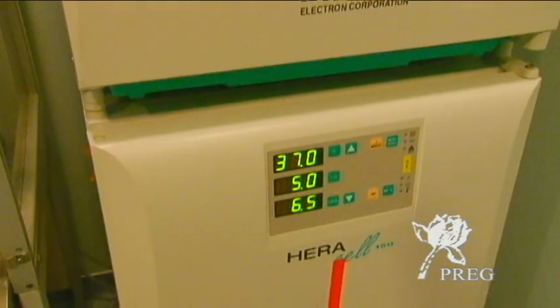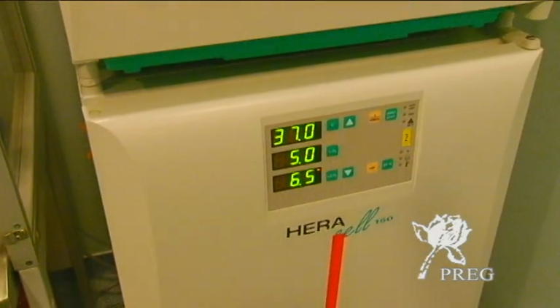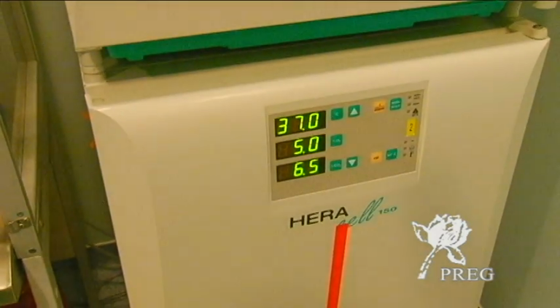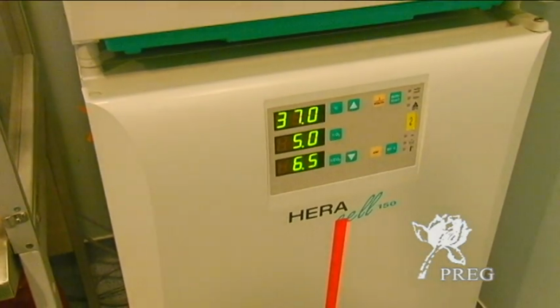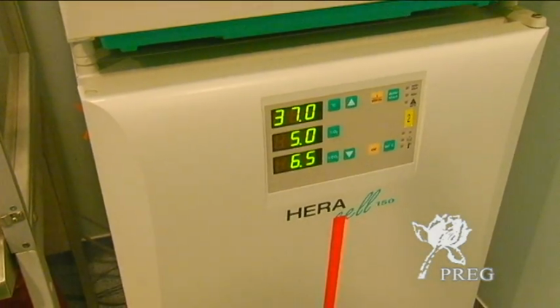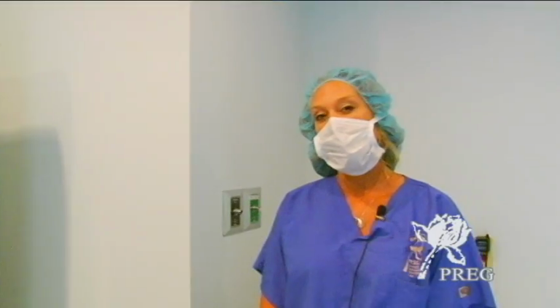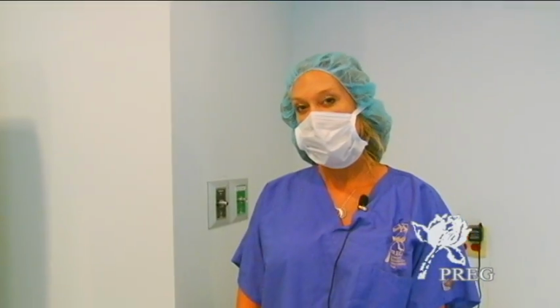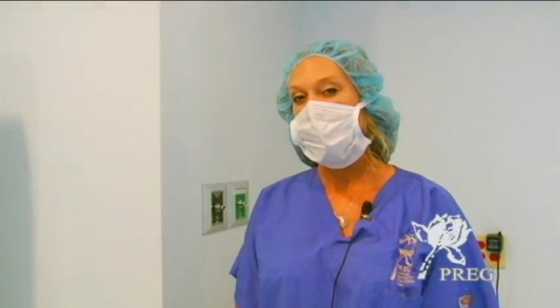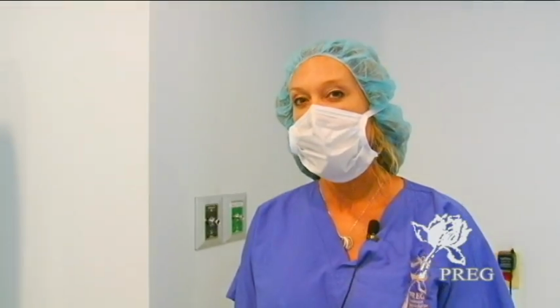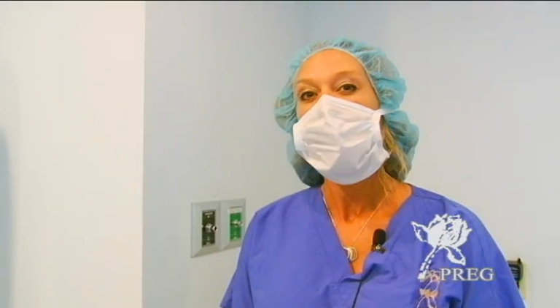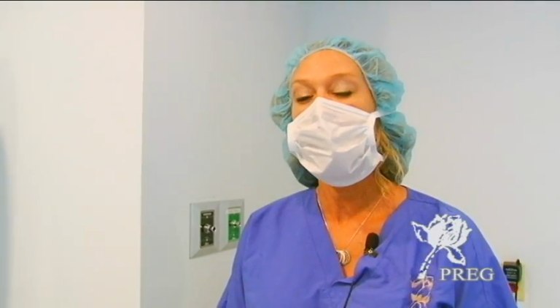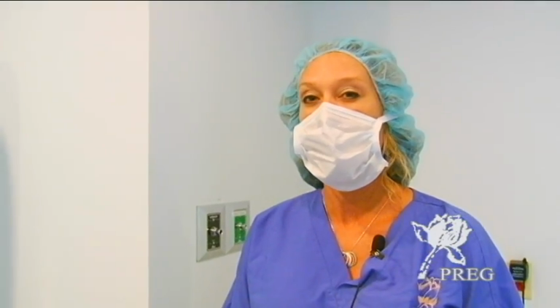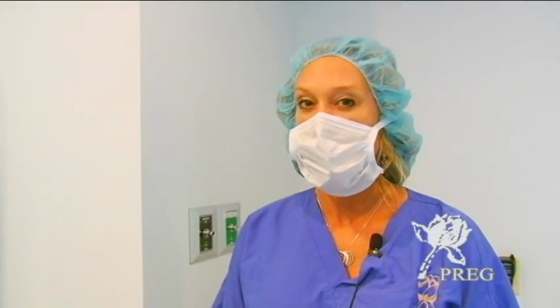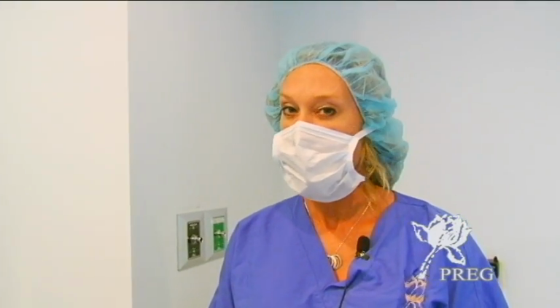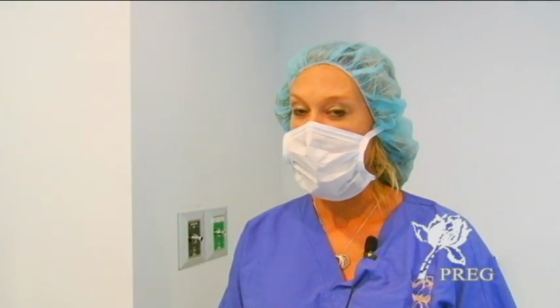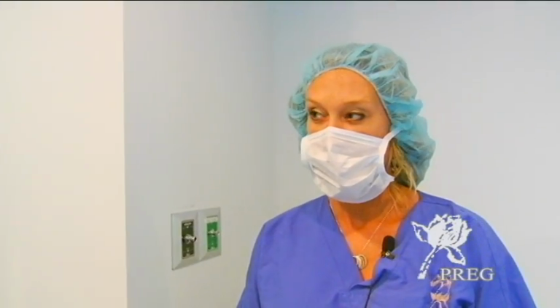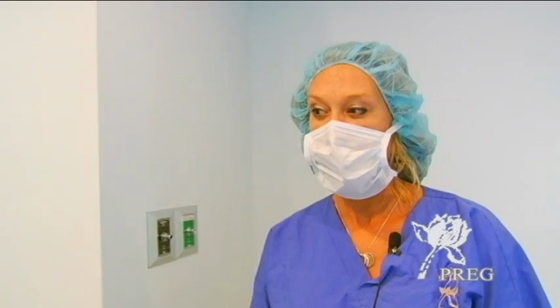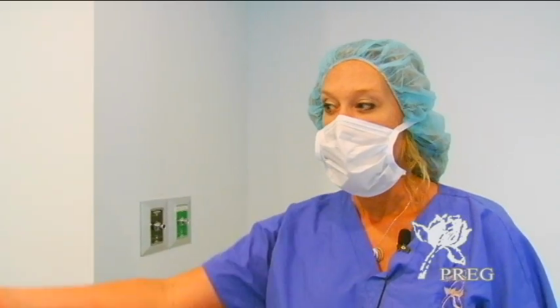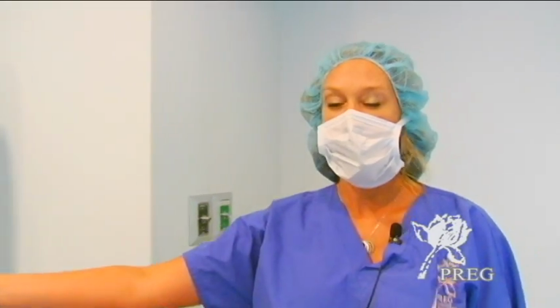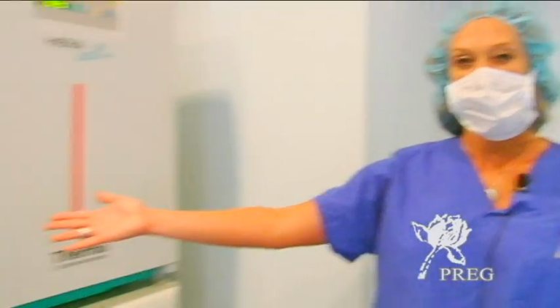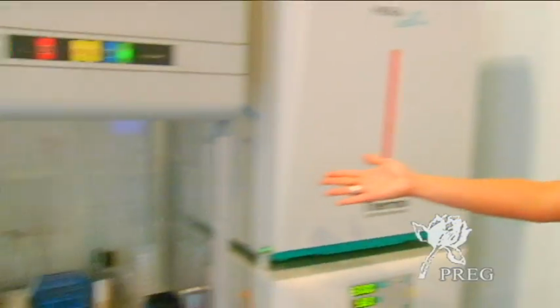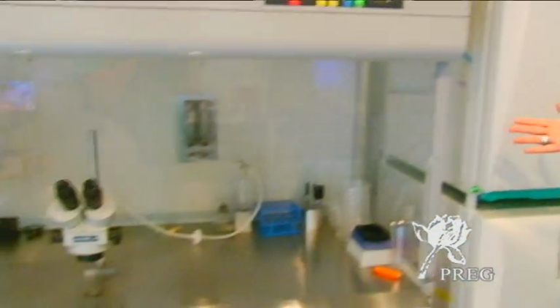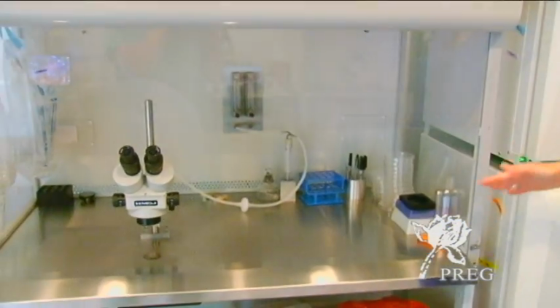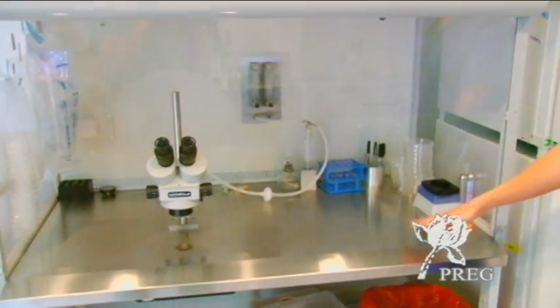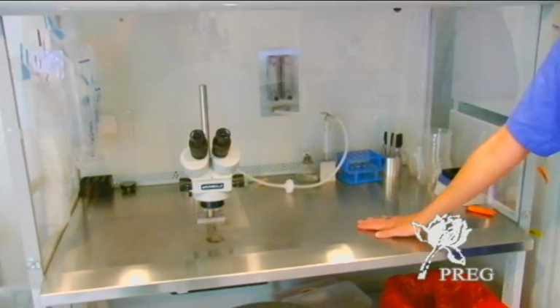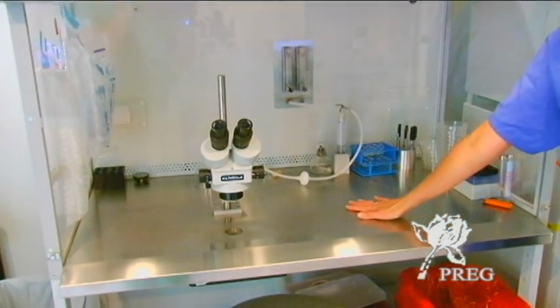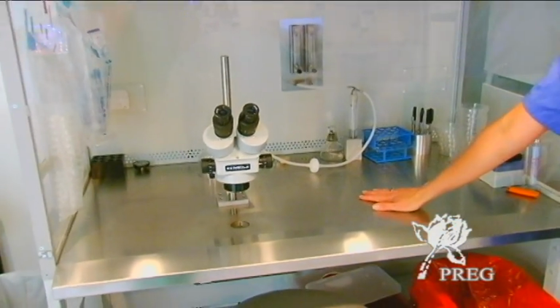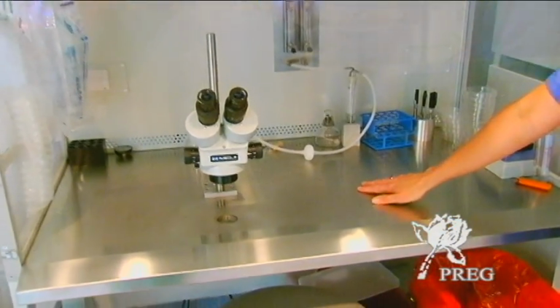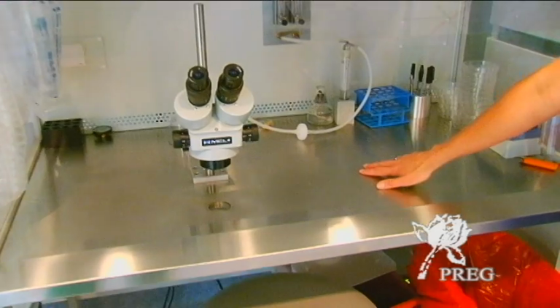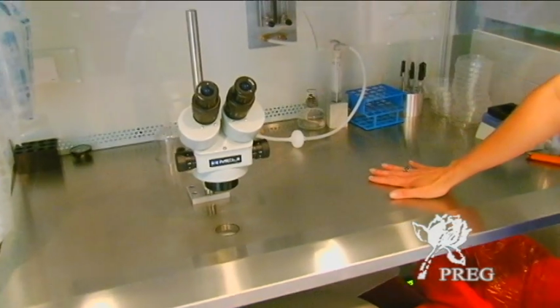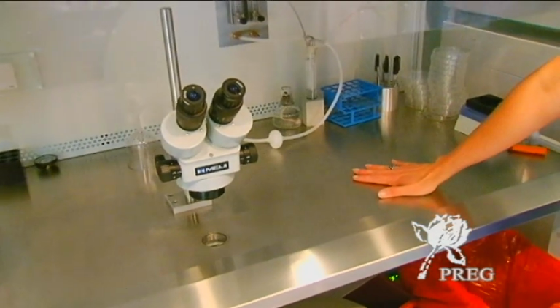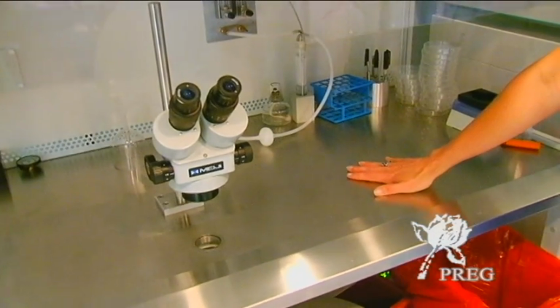Embryos are typically in the lab for approximately six days, with transfer being on day three or day five. Our hoods are set up and warmed to keep the embryos at temperature and in culture throughout.